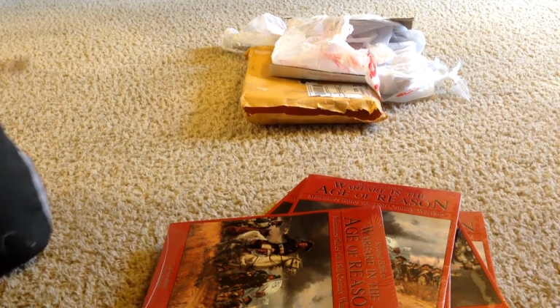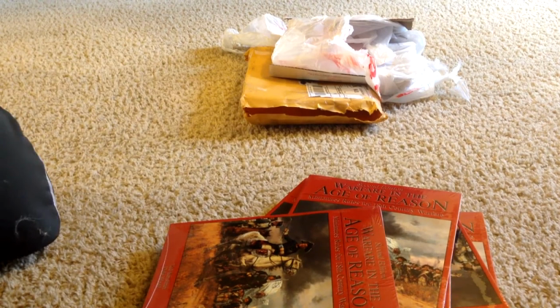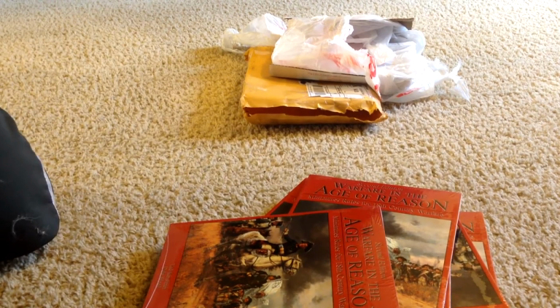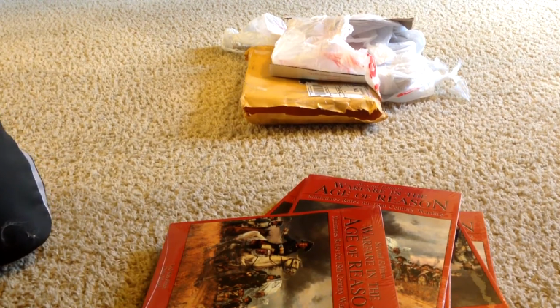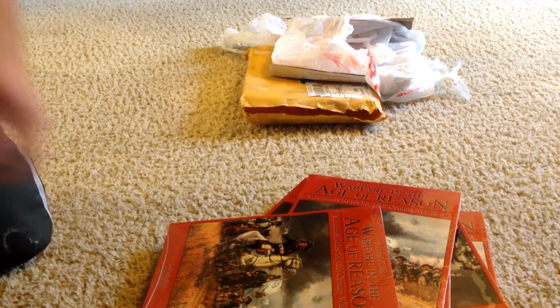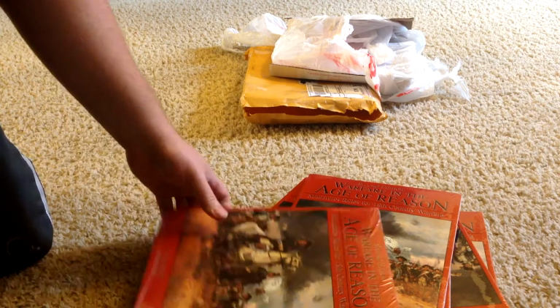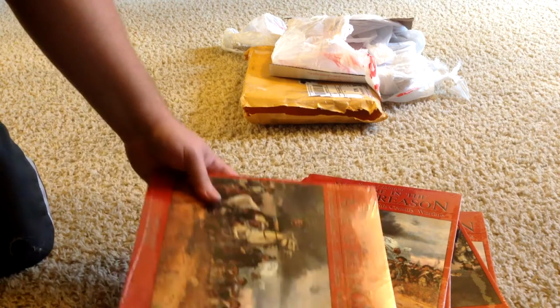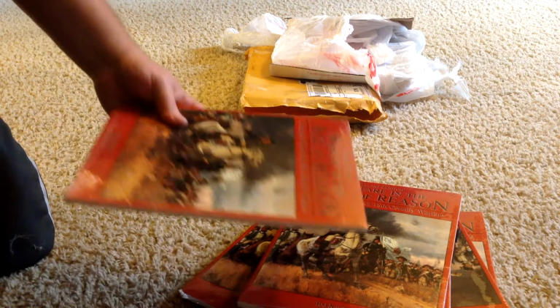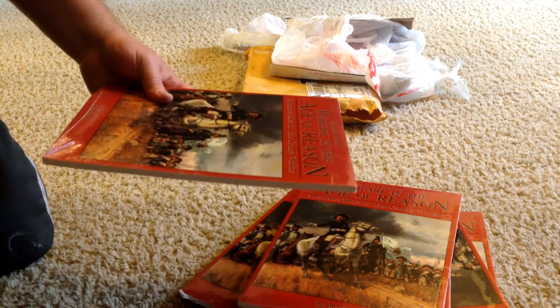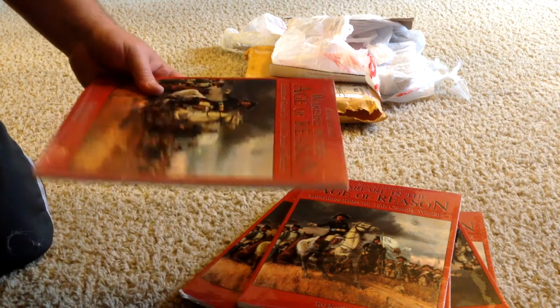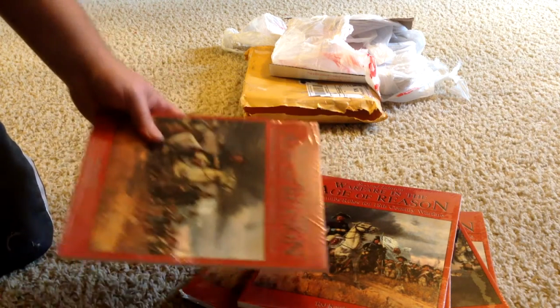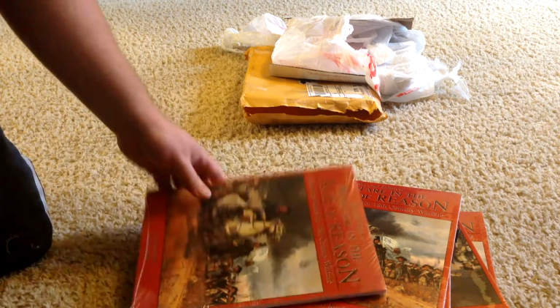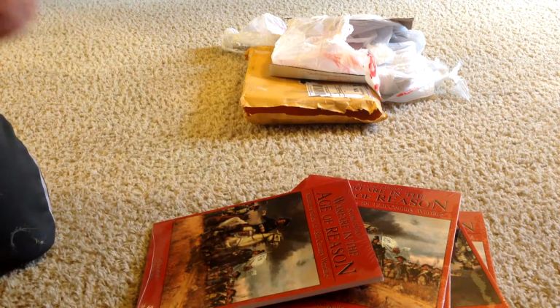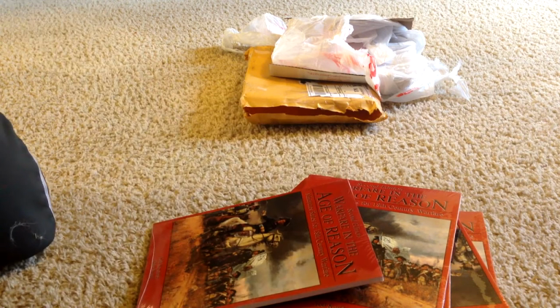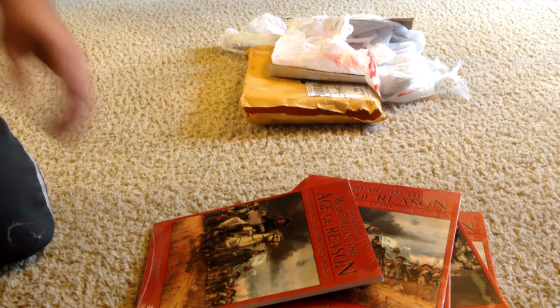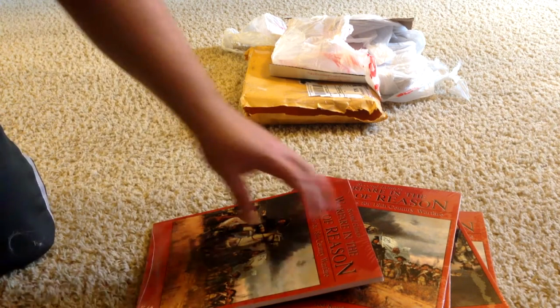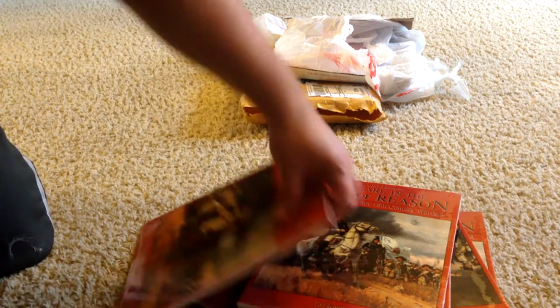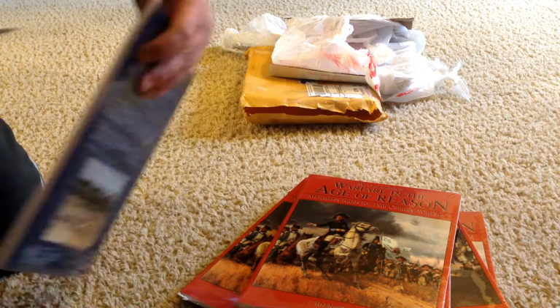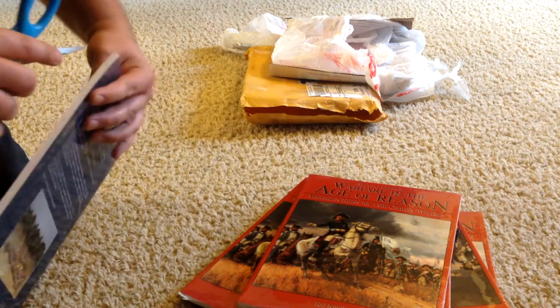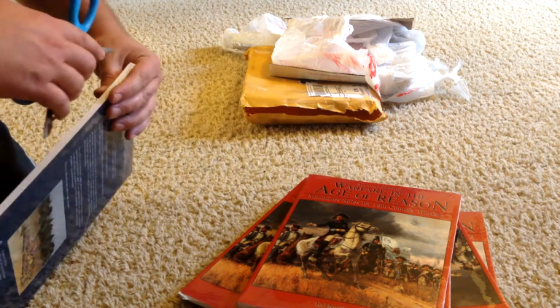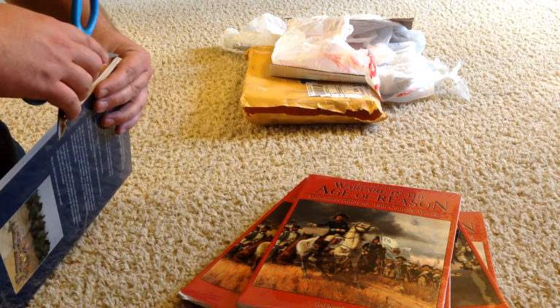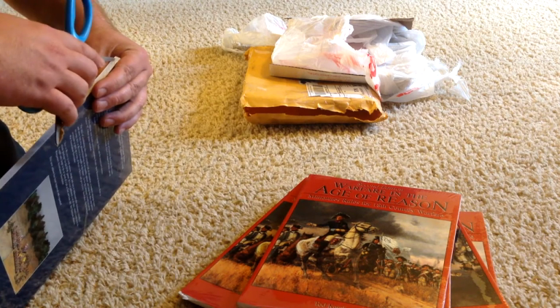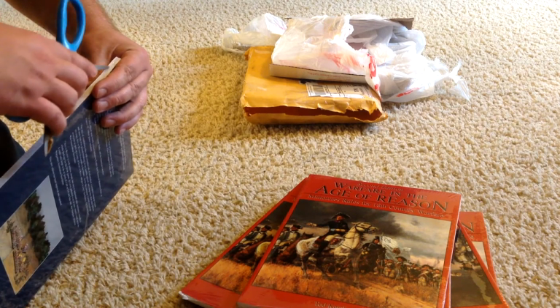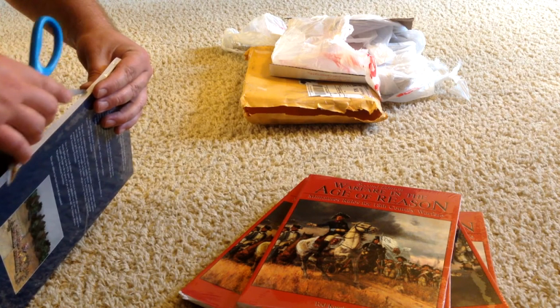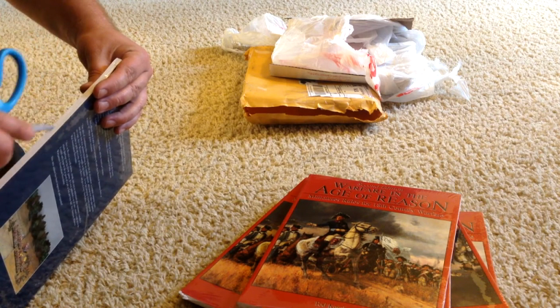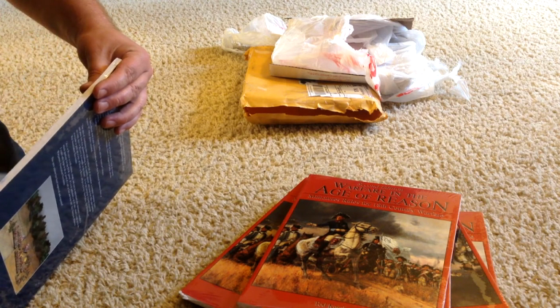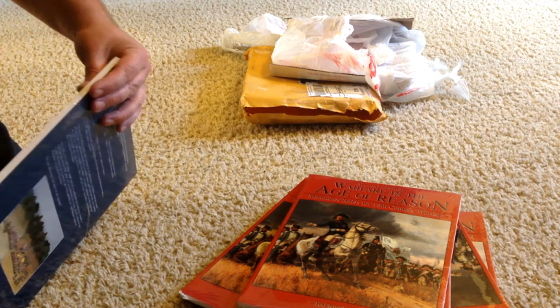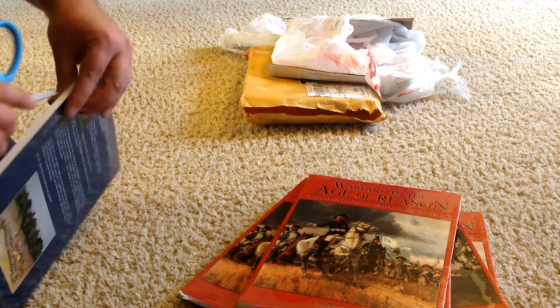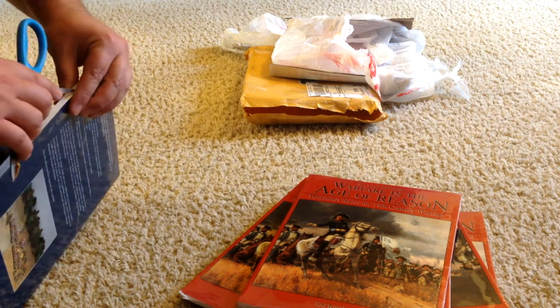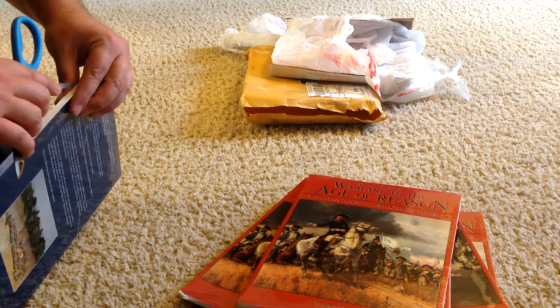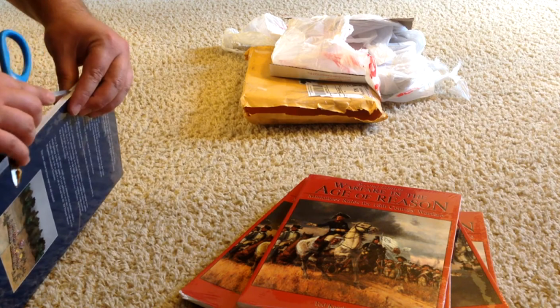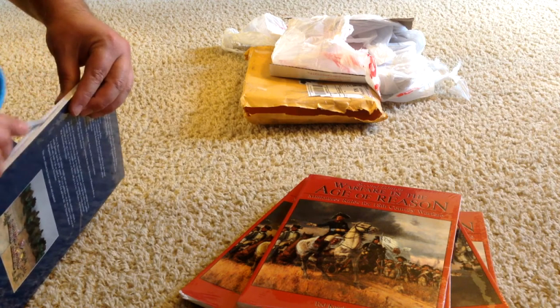You might be asking, well why do I have six of these books? Basically they're so that I can hand them out, give them to the other players. I'll keep one for myself so that I have two copies in my own possession — I've already got one.